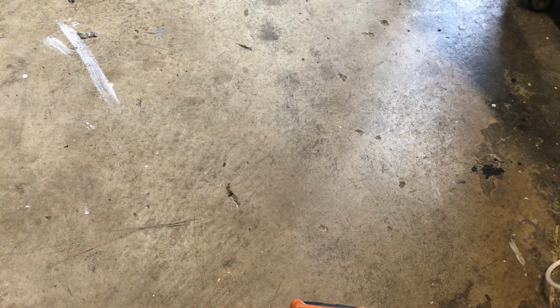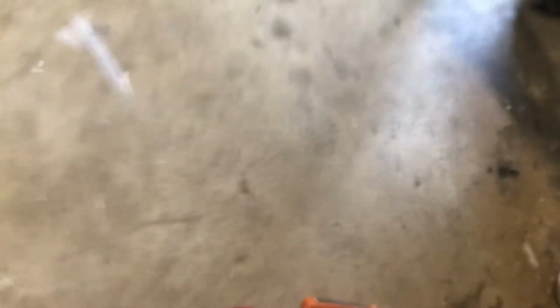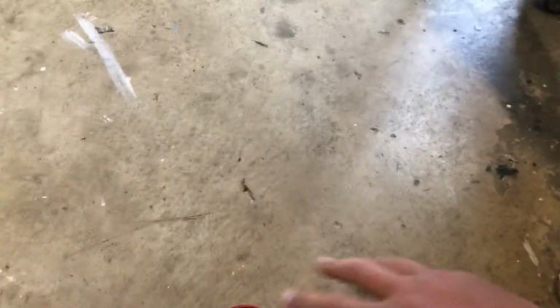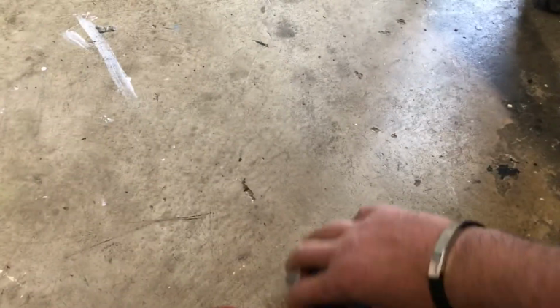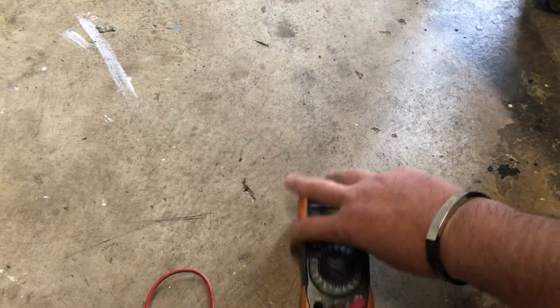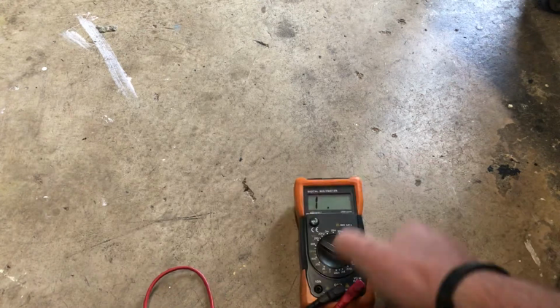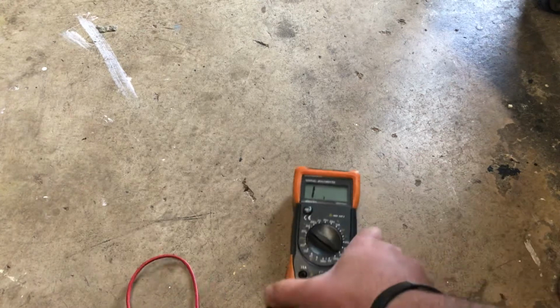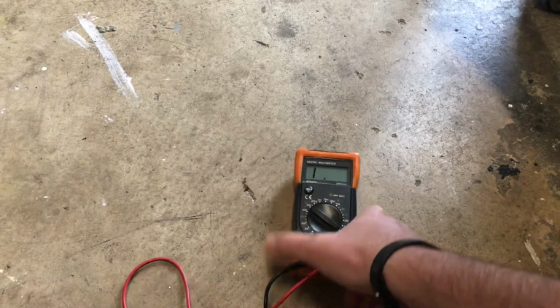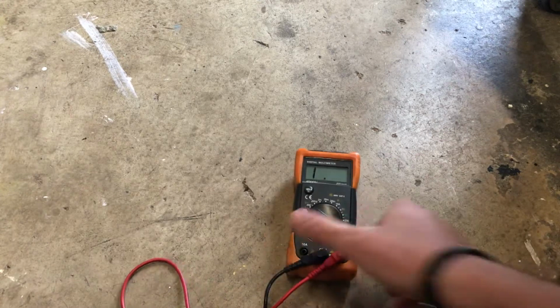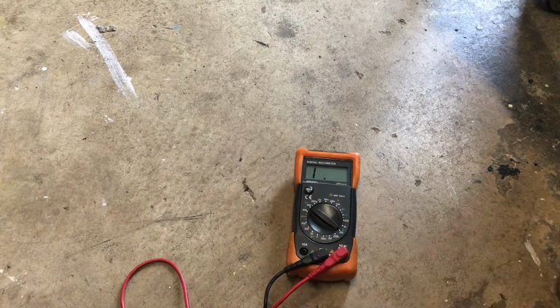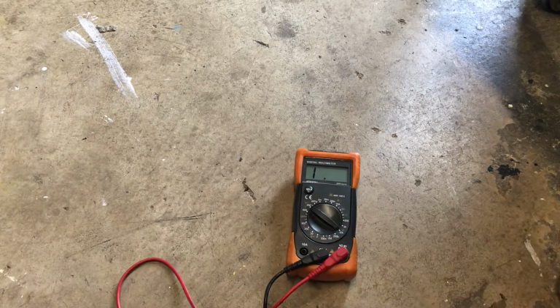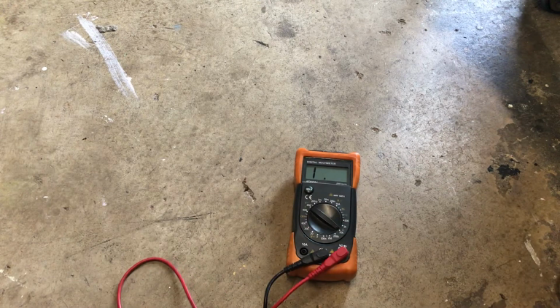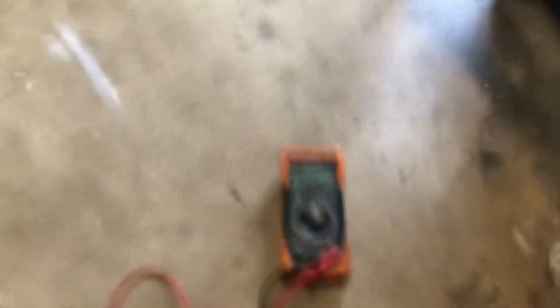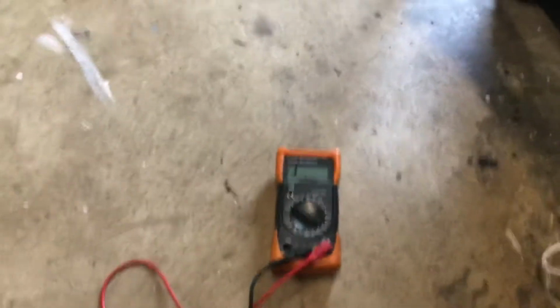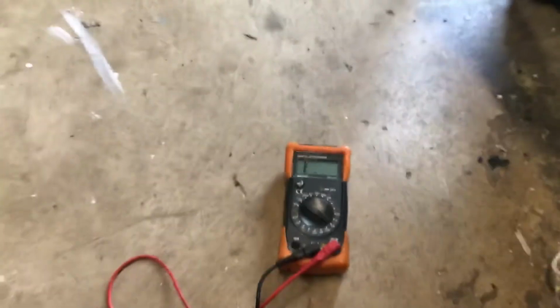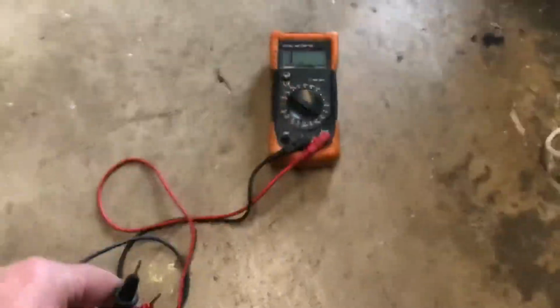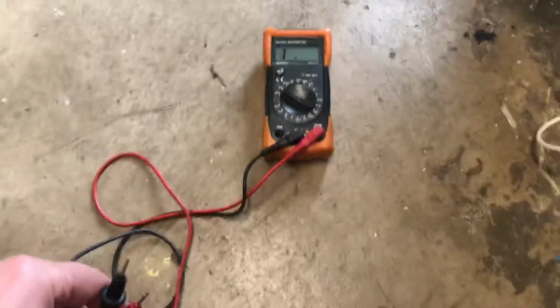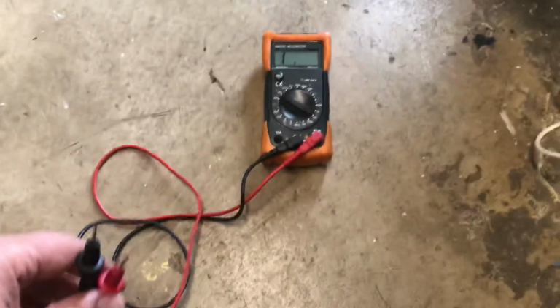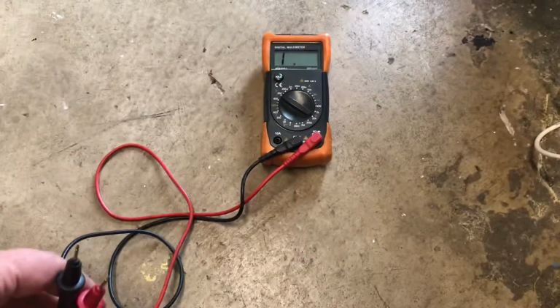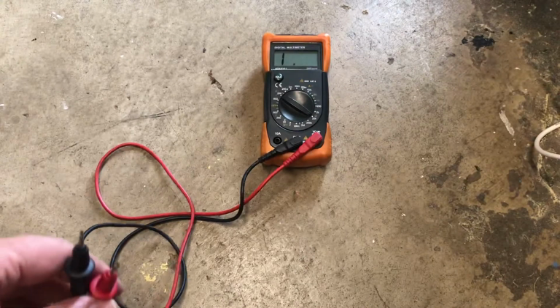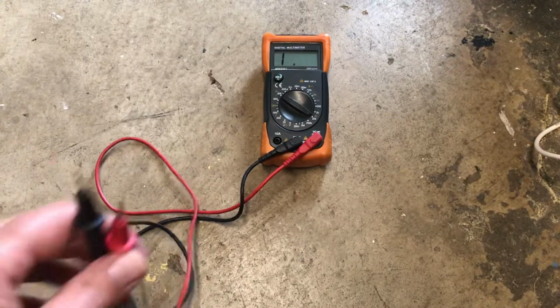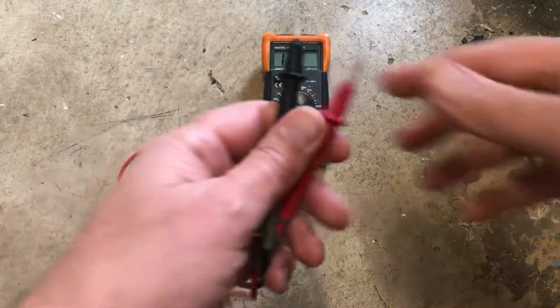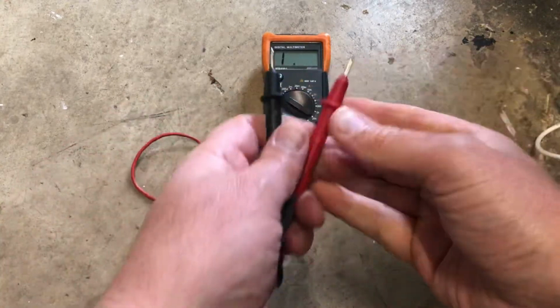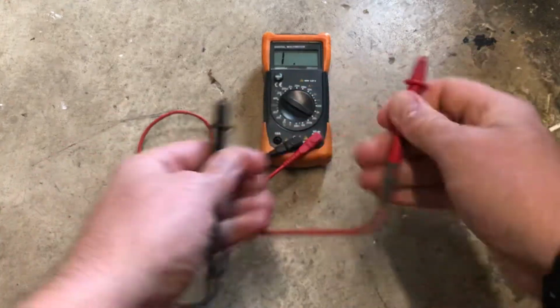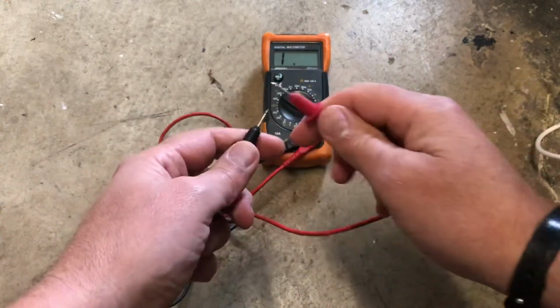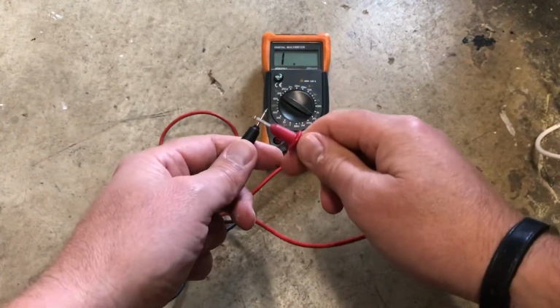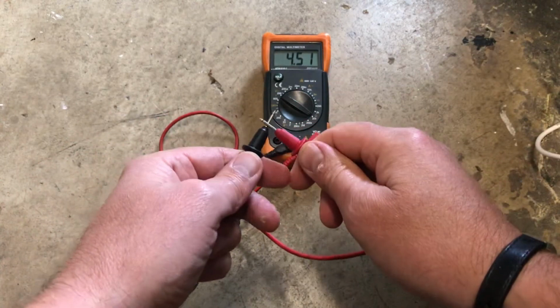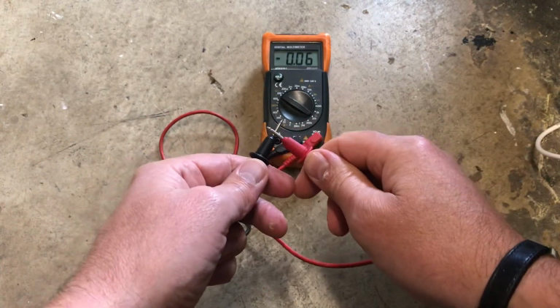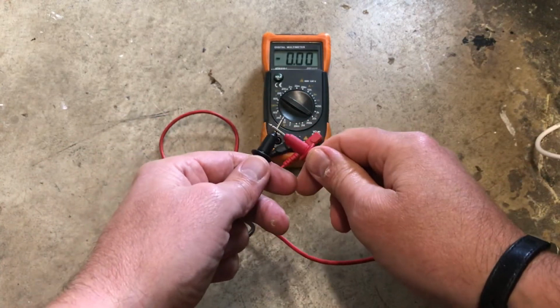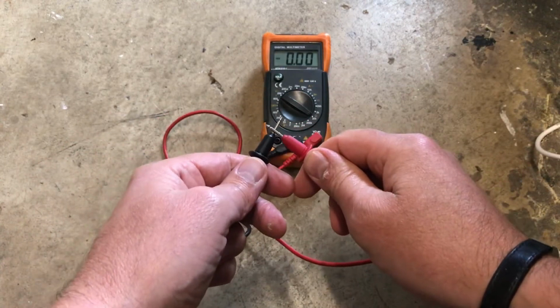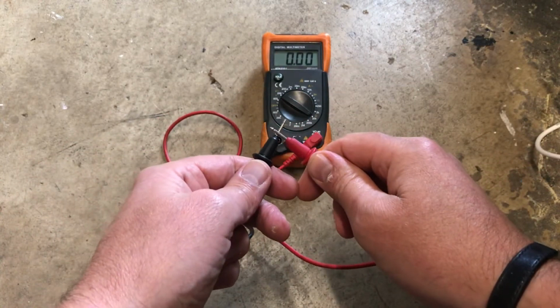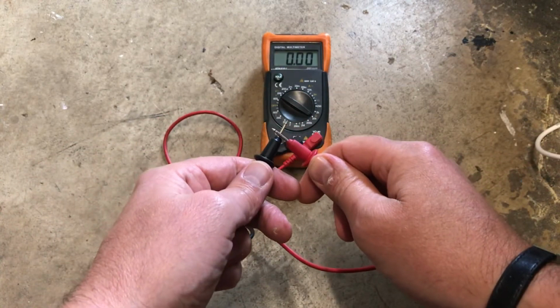You need your DVOM — make sure you've got it set to ohms — just check and make sure it works properly.